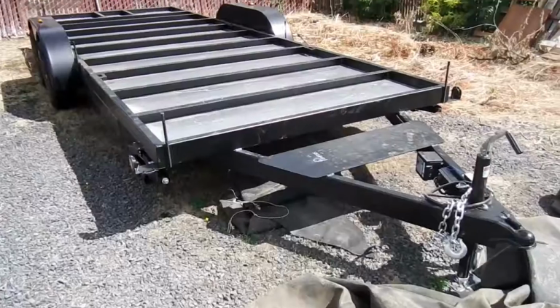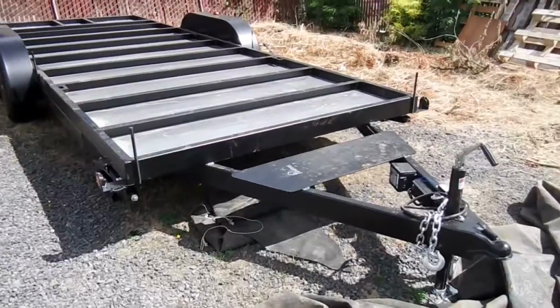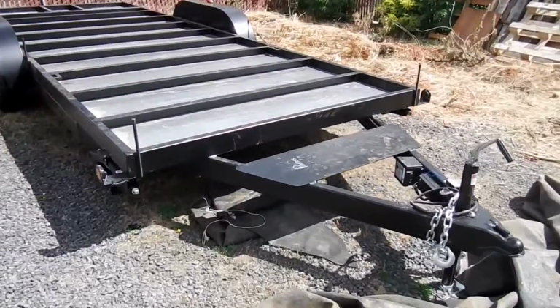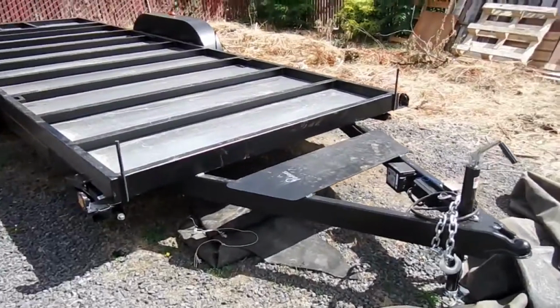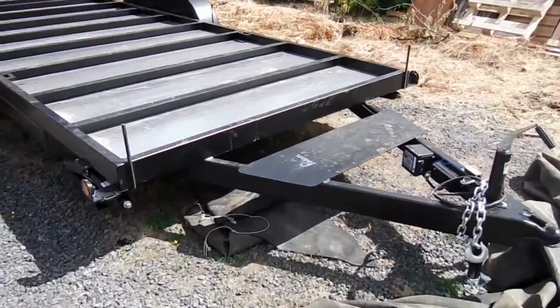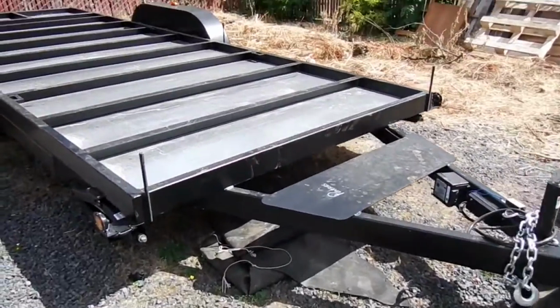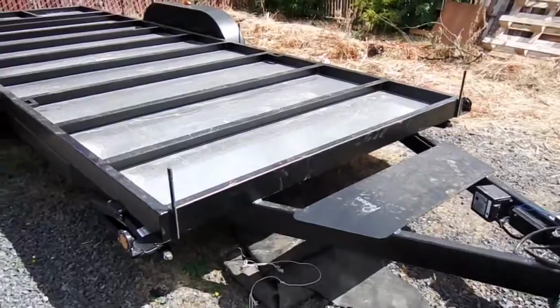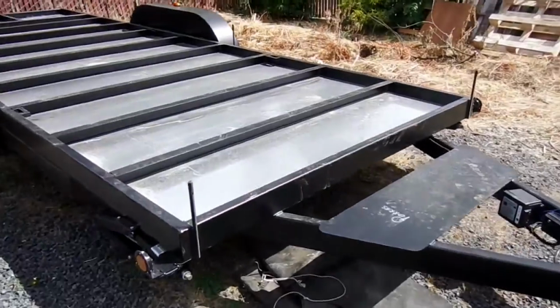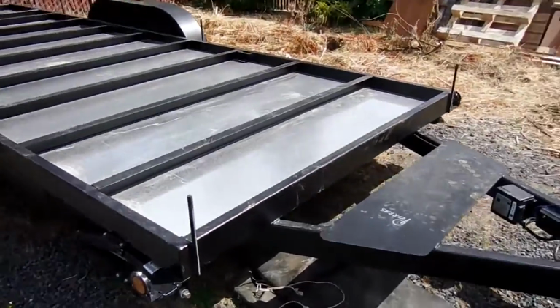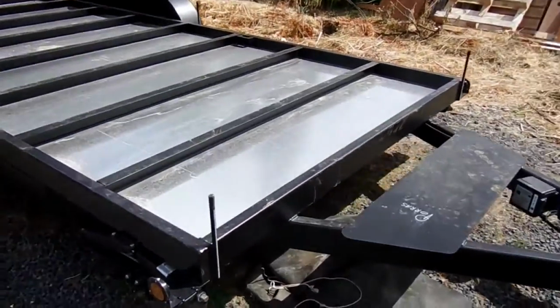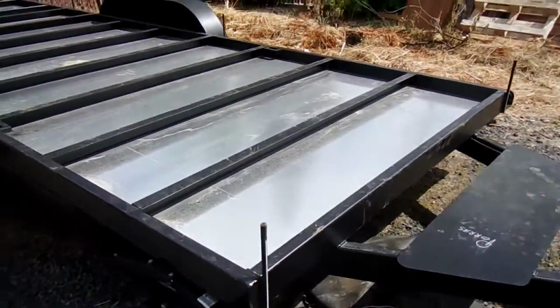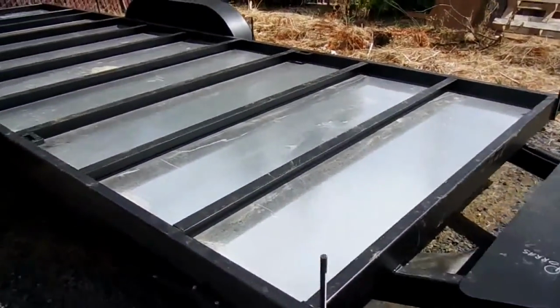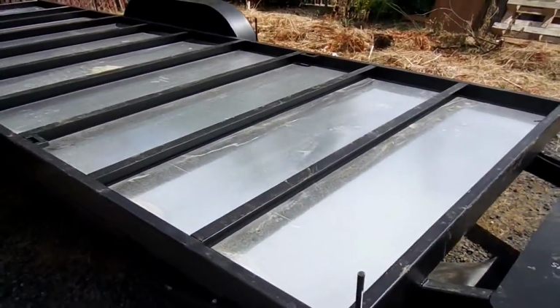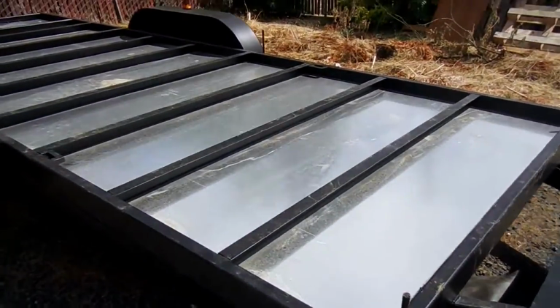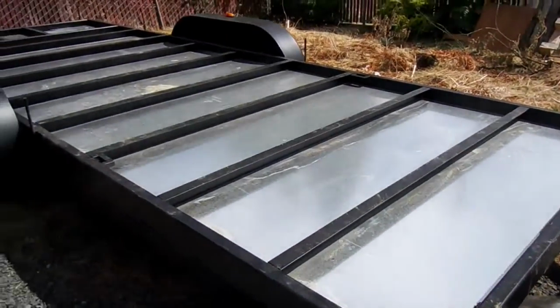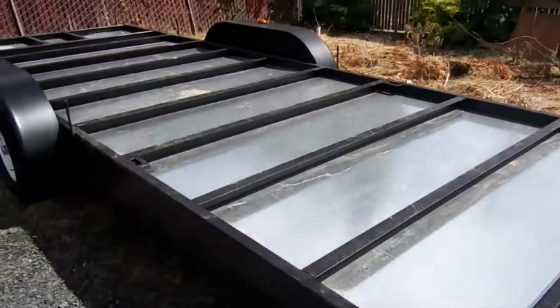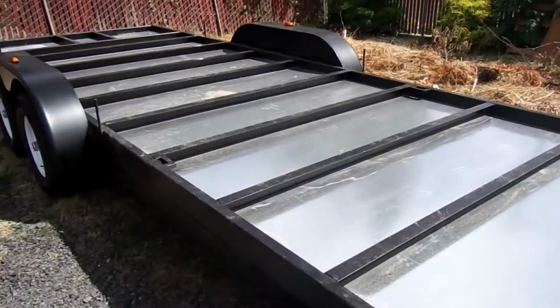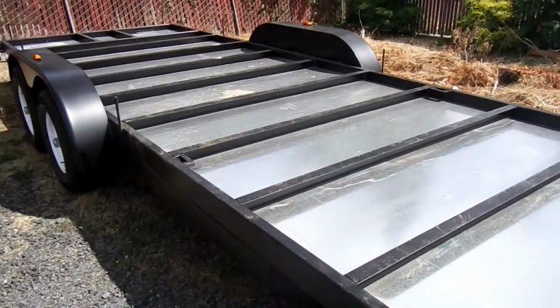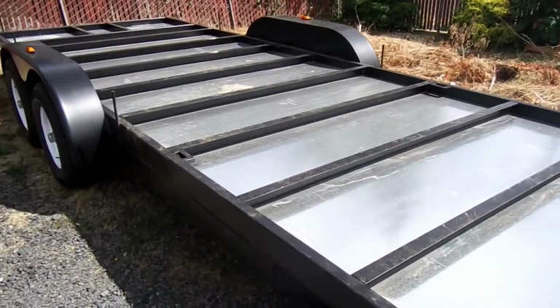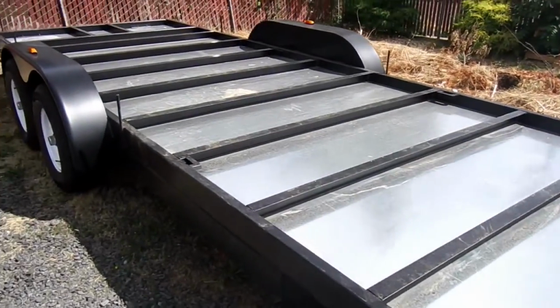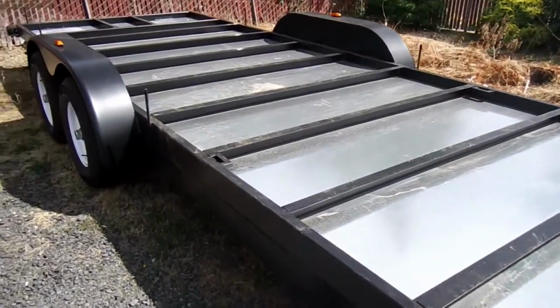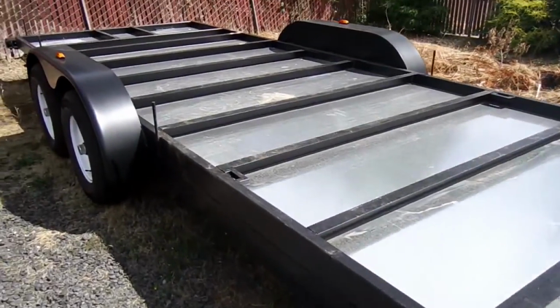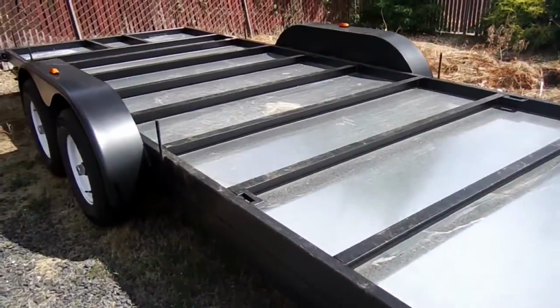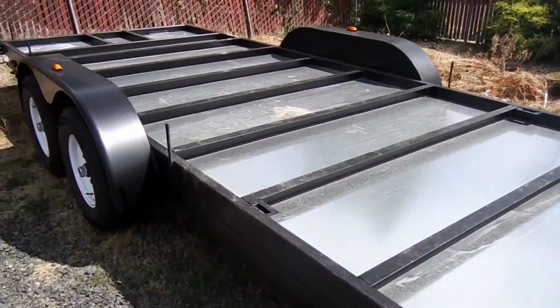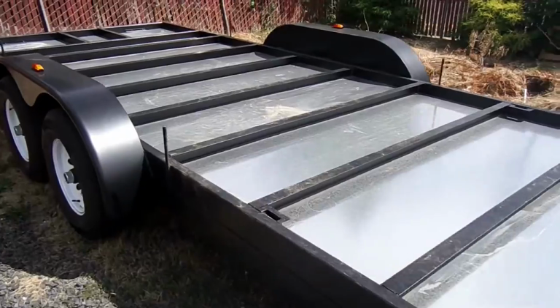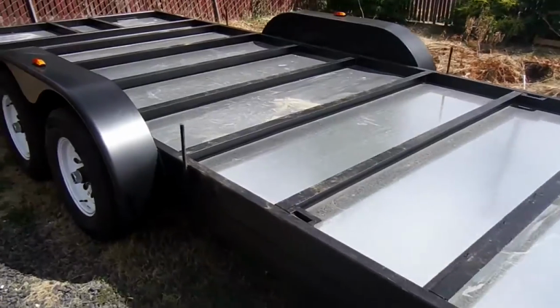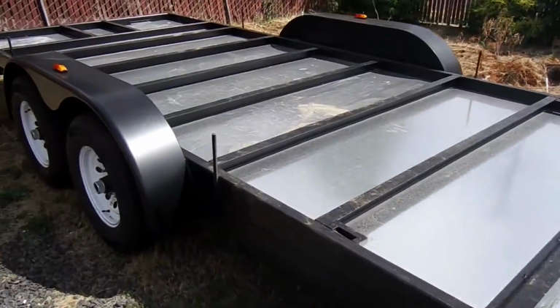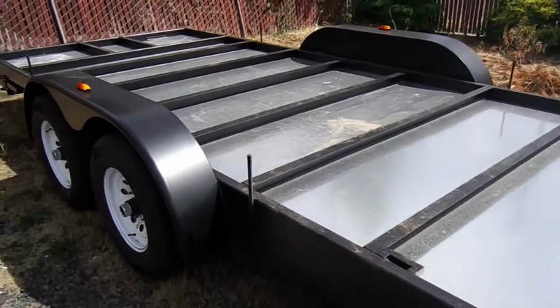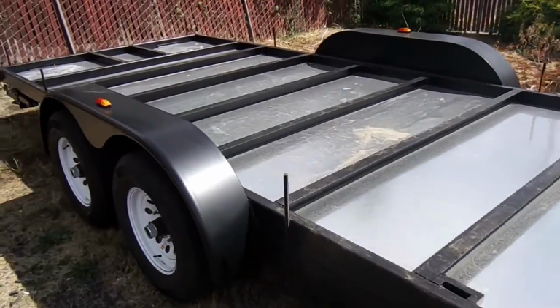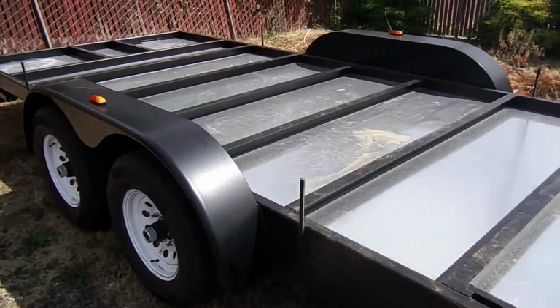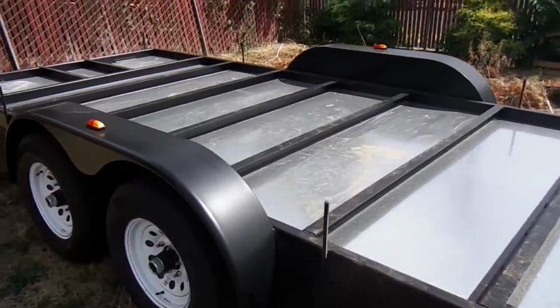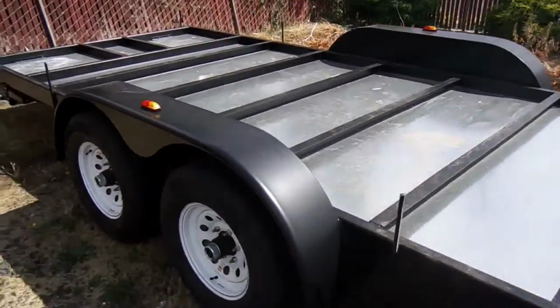So here's the trailer. It's a little bit dirty because it's been outside for a while. I'm going to start construction in a couple weeks.